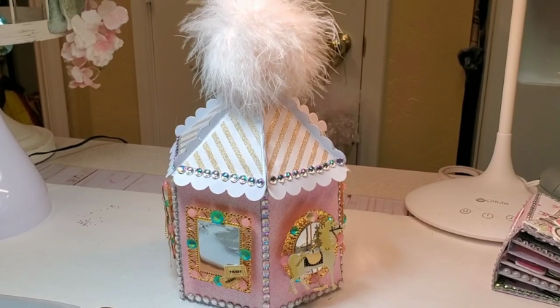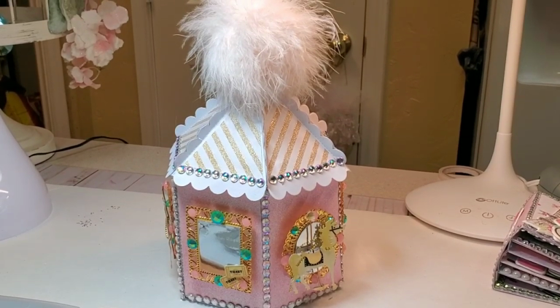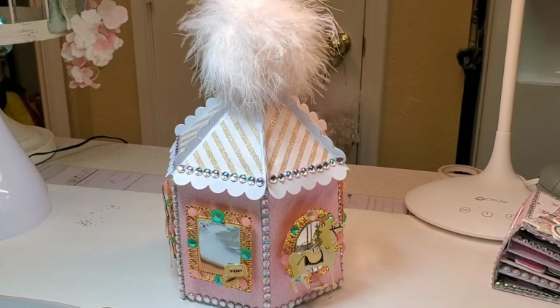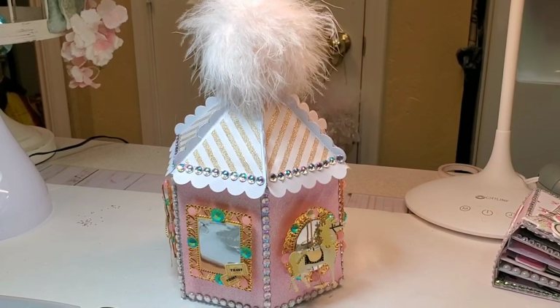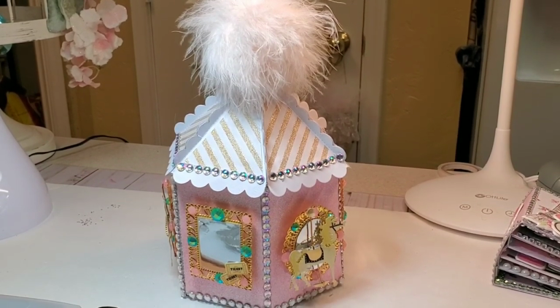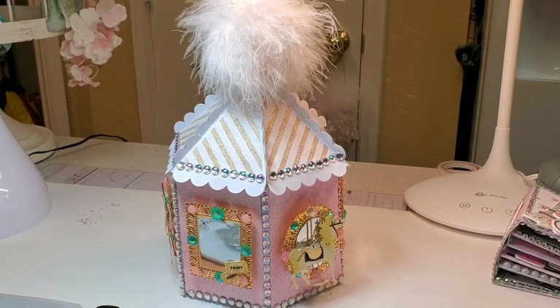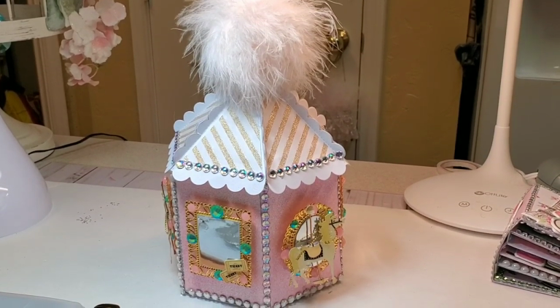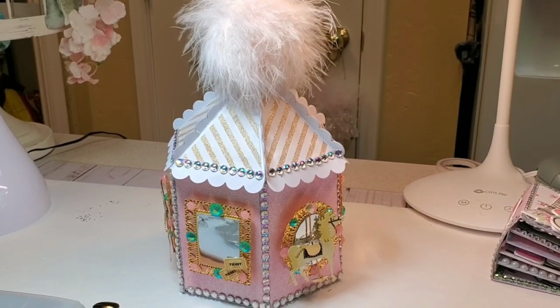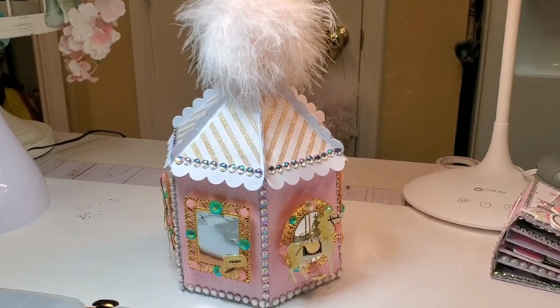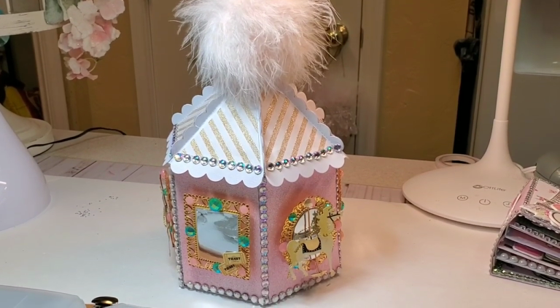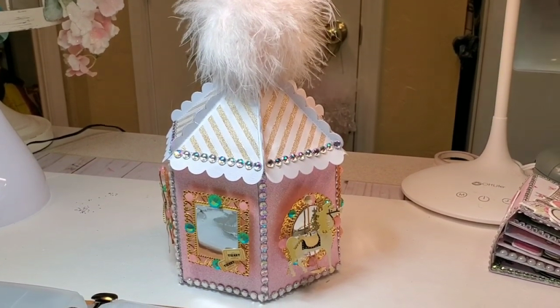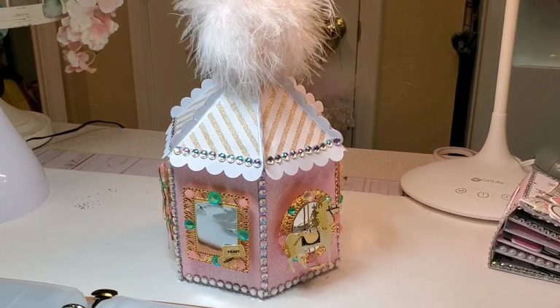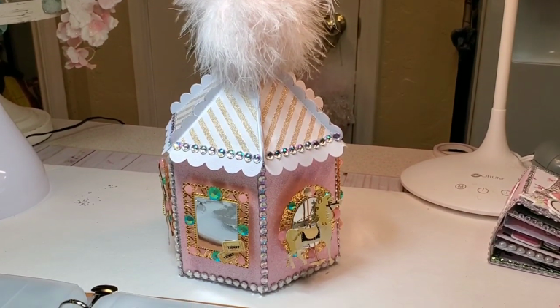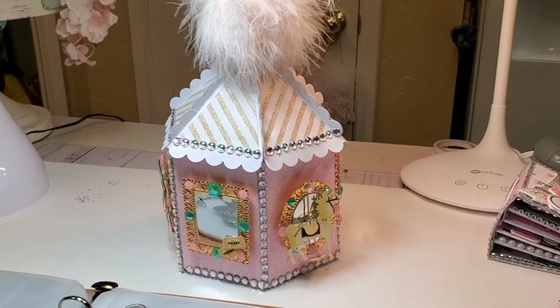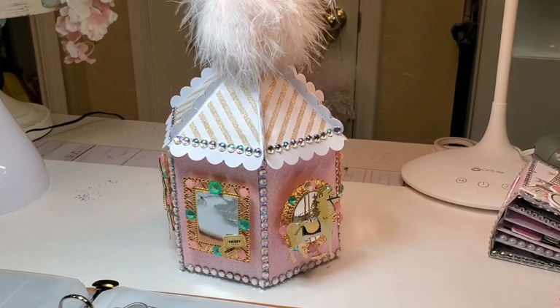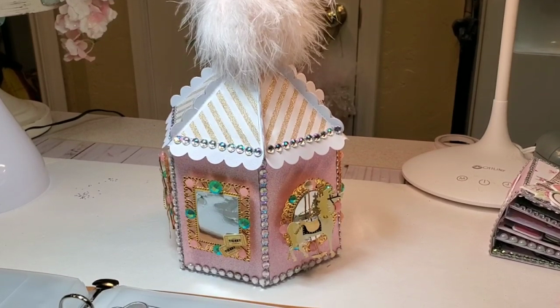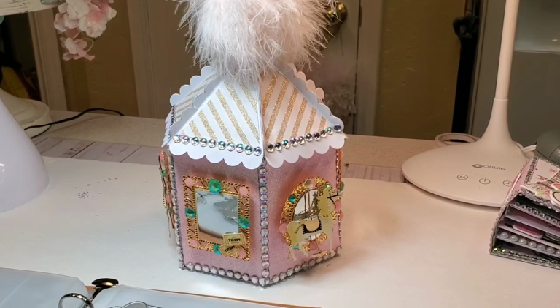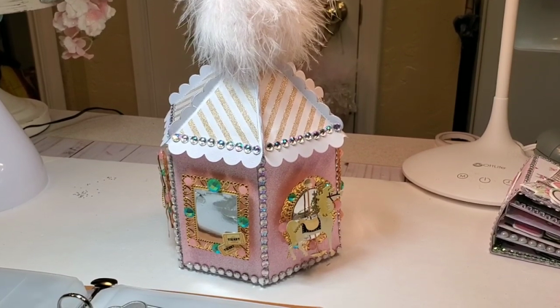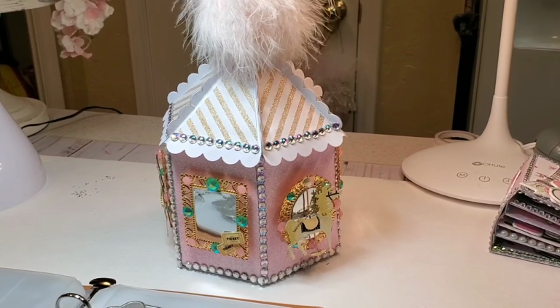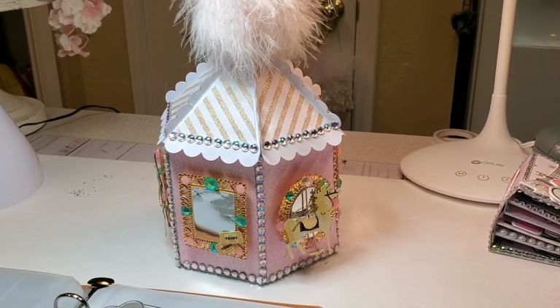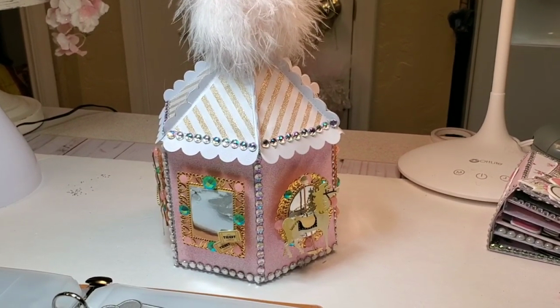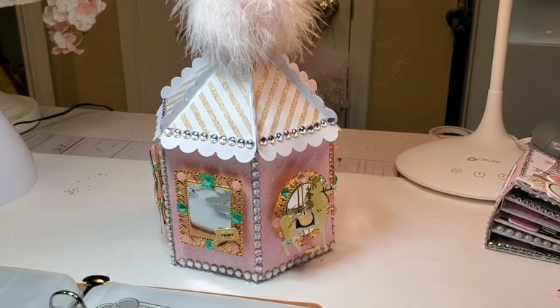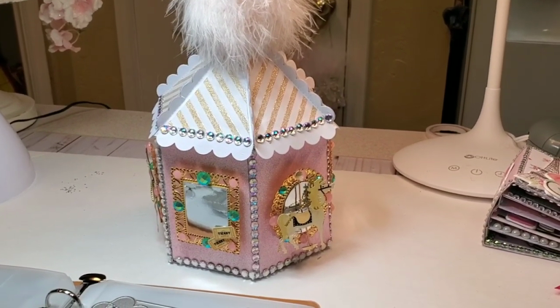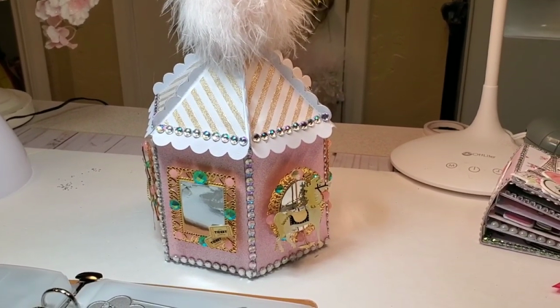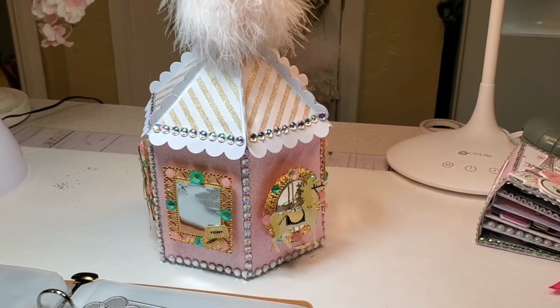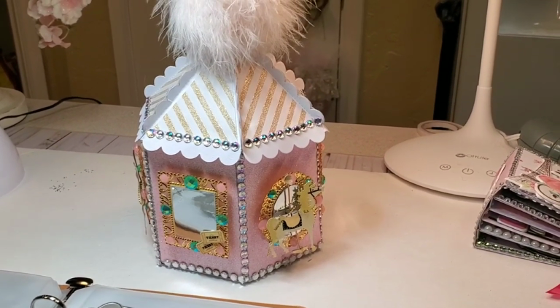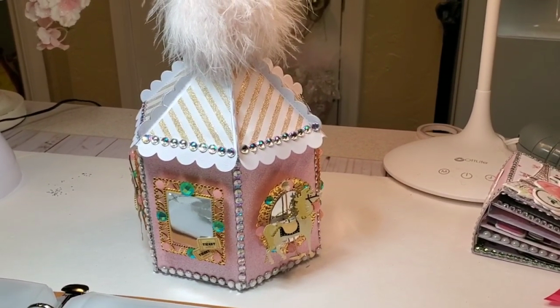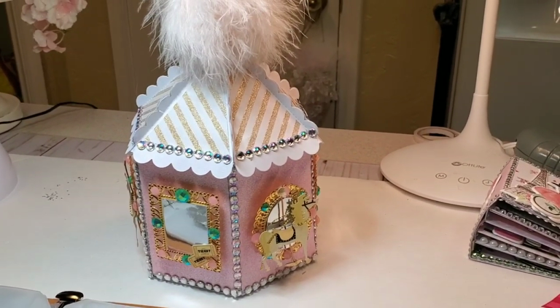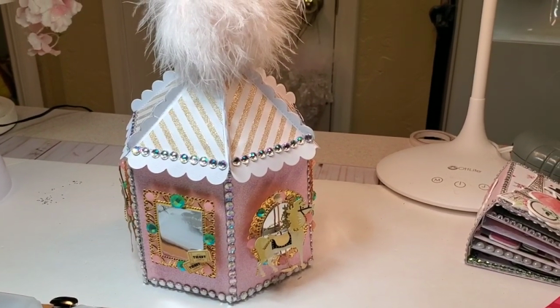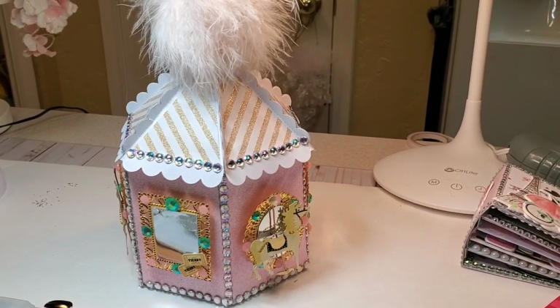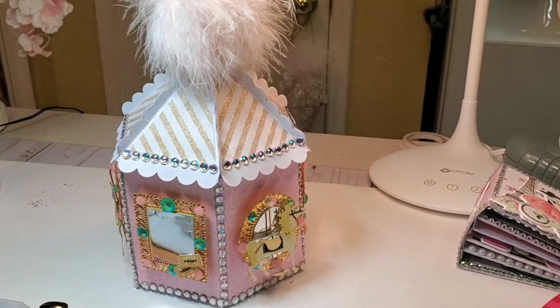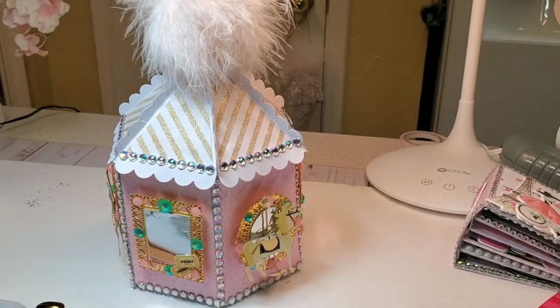Hi everybody, it's Ramona. I am here with a Project Share. This is for KS Crafts.